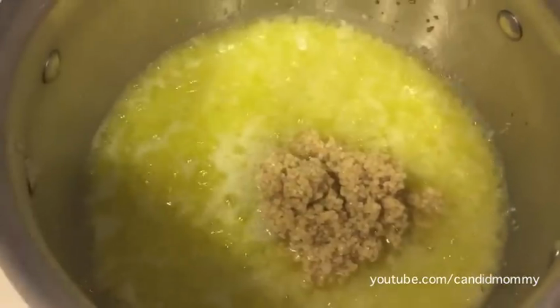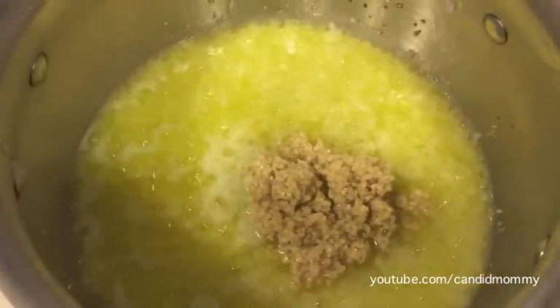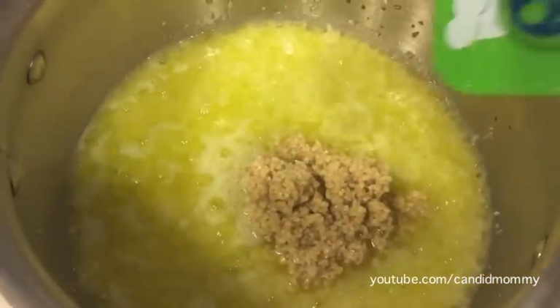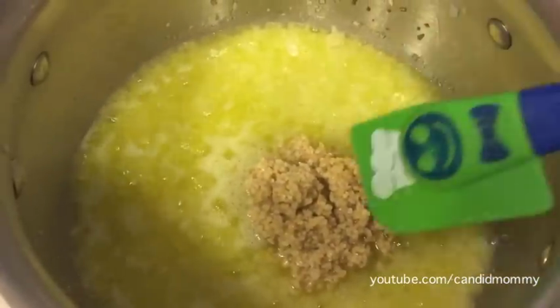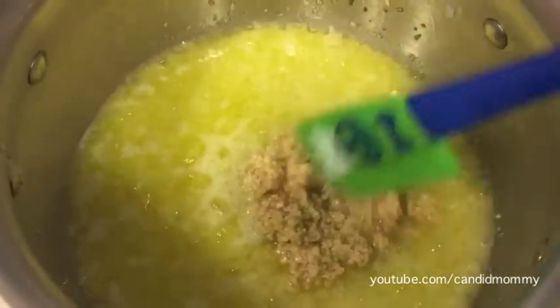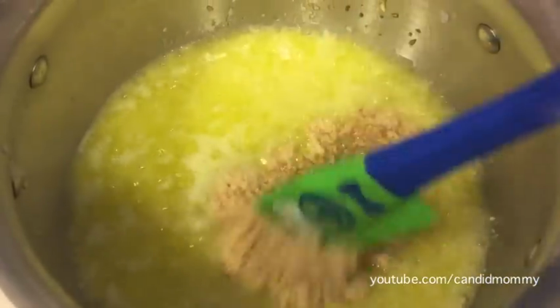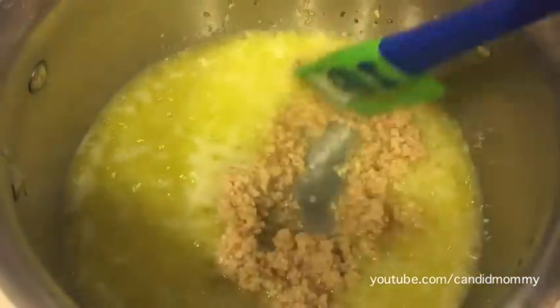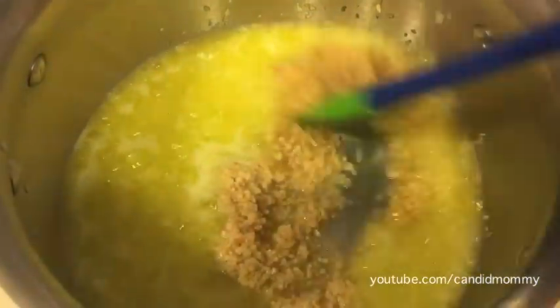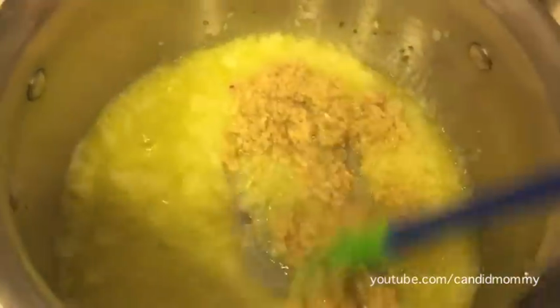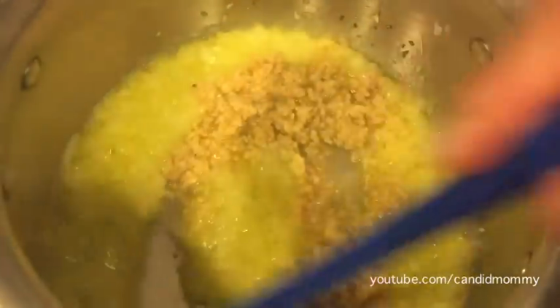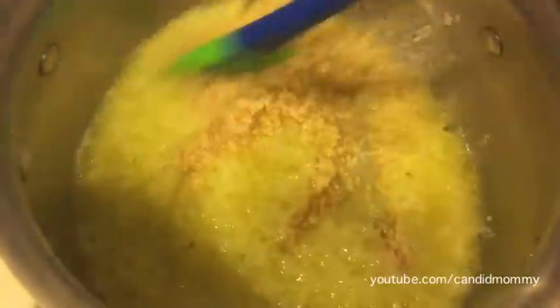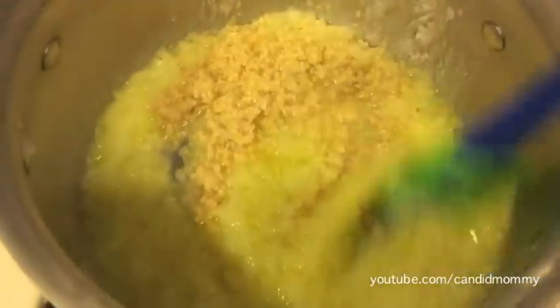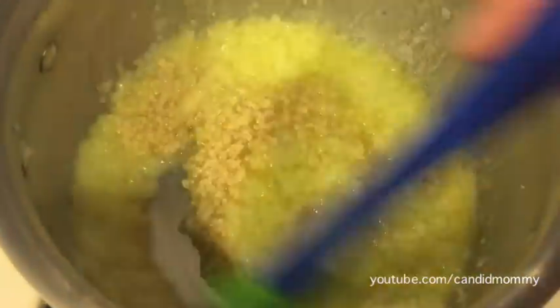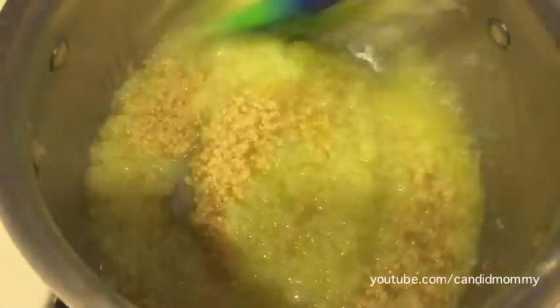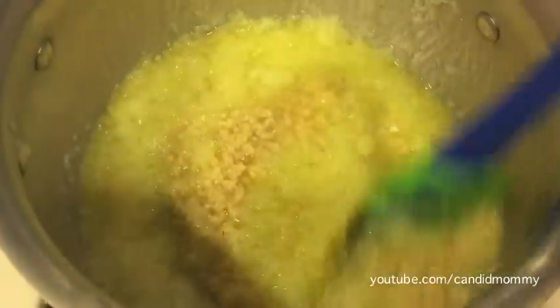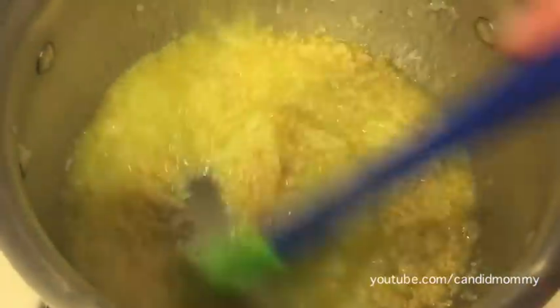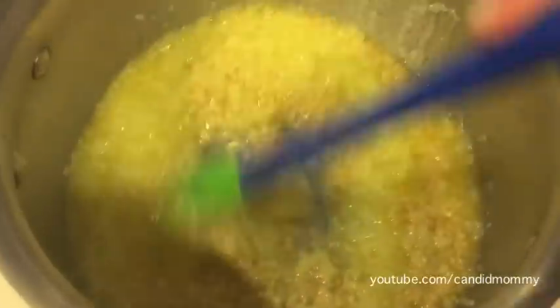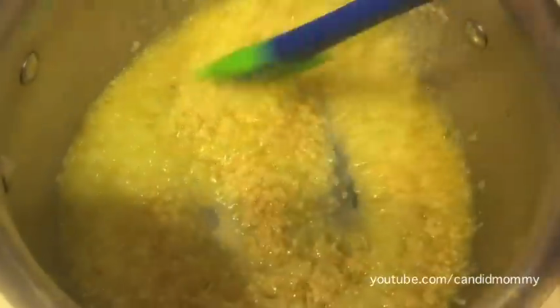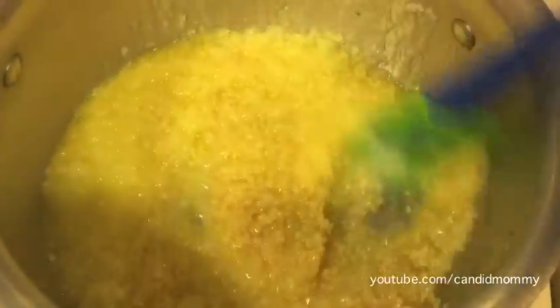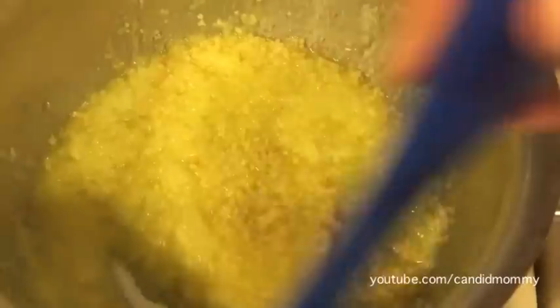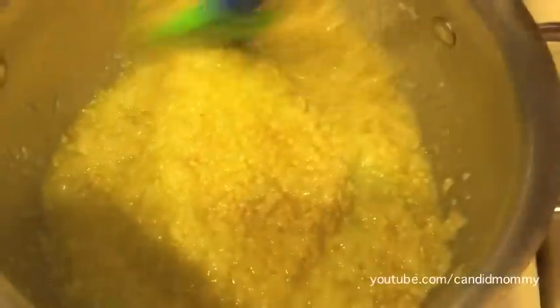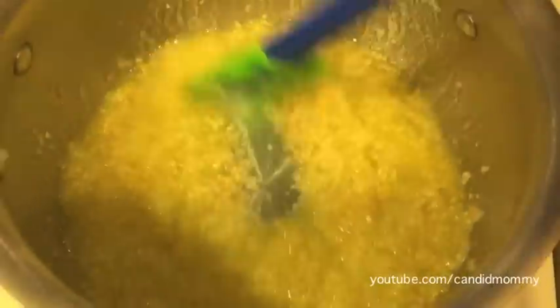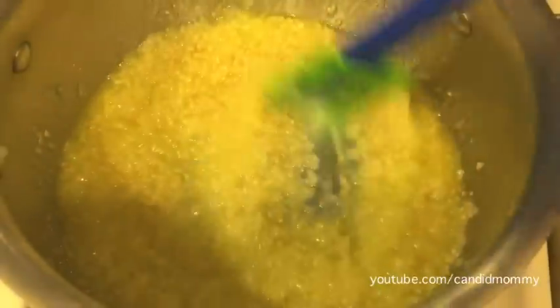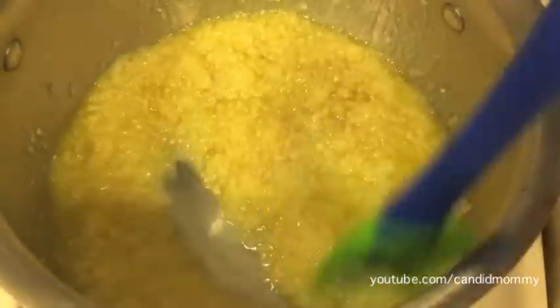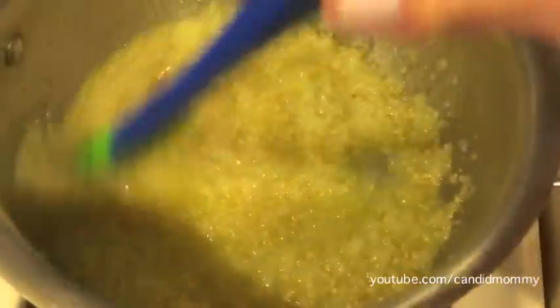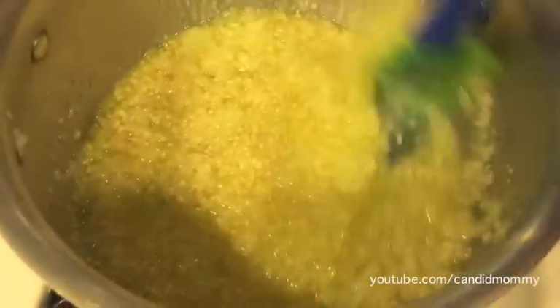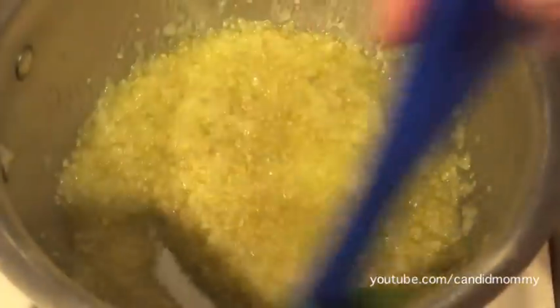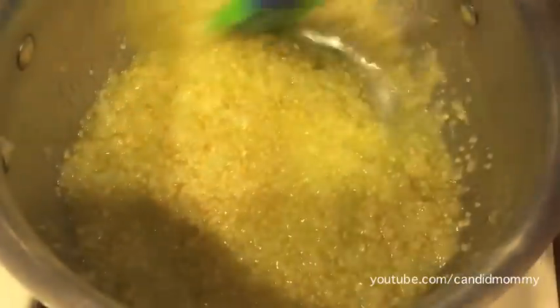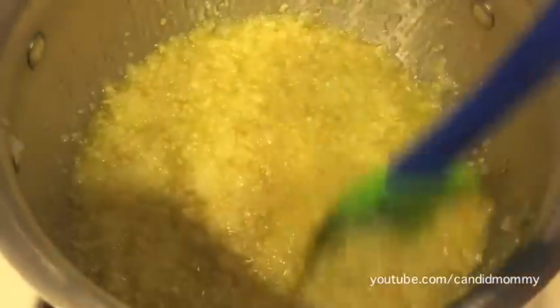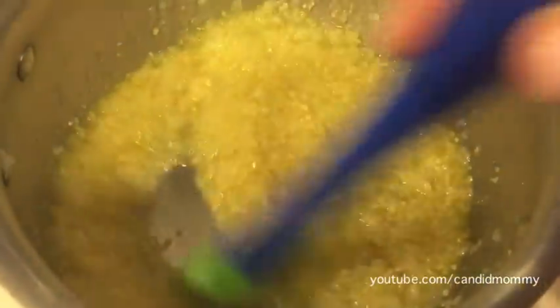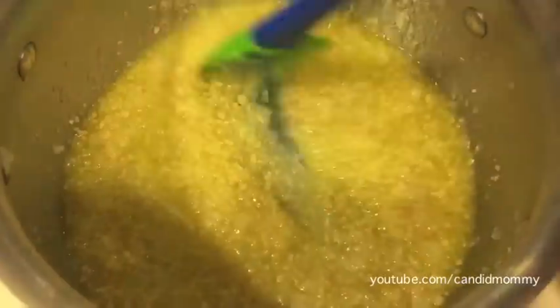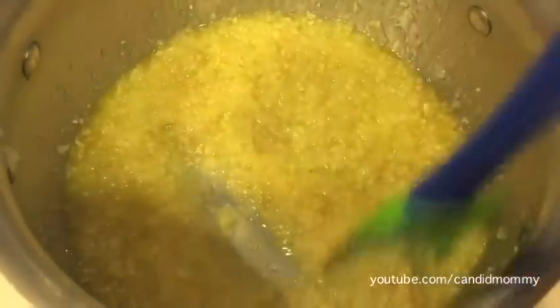From there, you're going to add about six to eight — if you really like garlic, ten cloves of garlic. Mix it all together and you're going to just let it almost simmer for a few minutes.